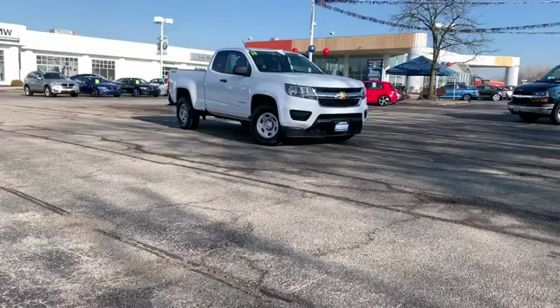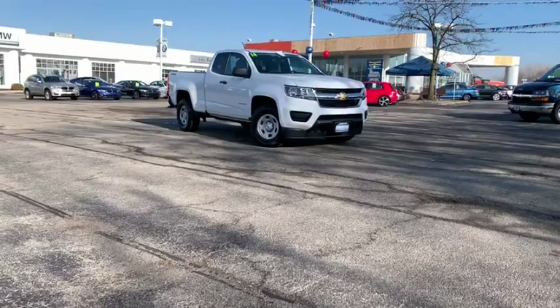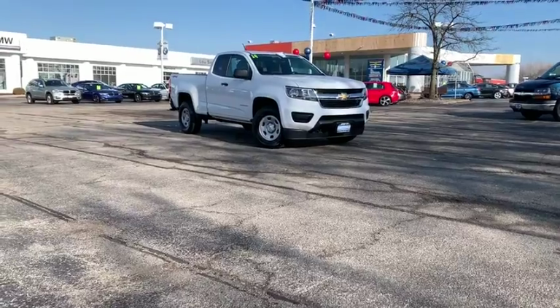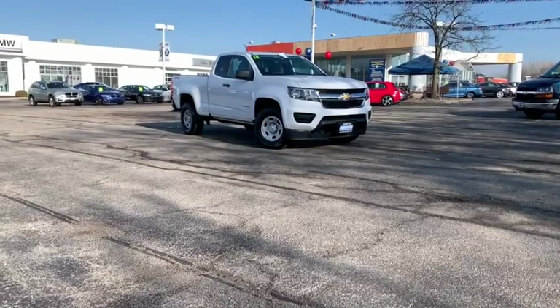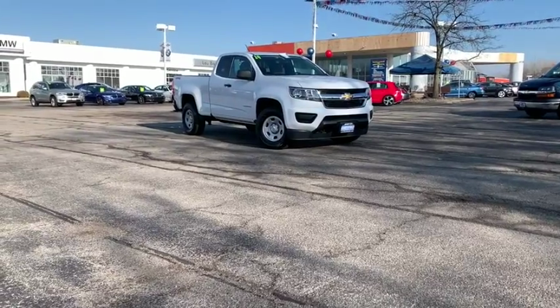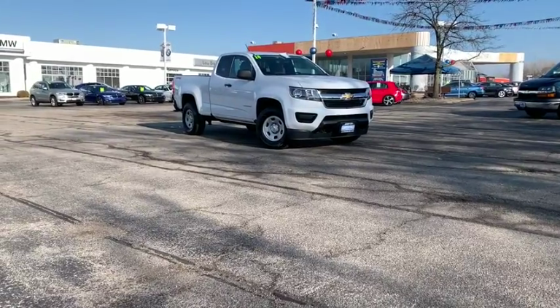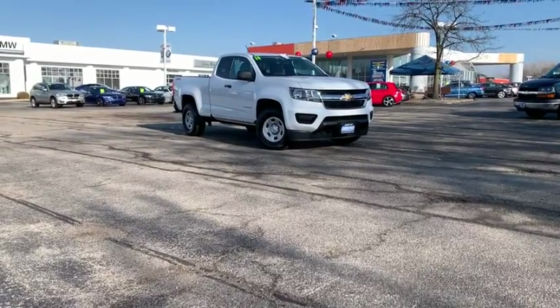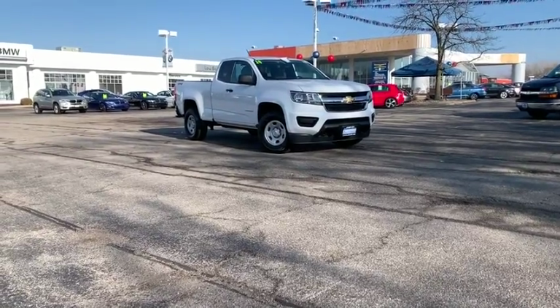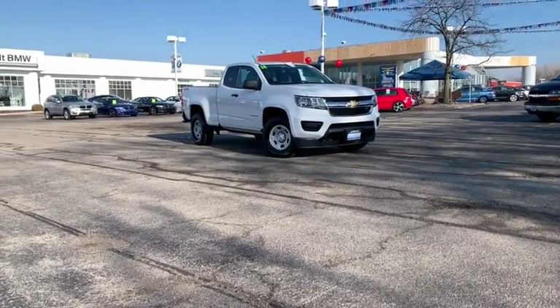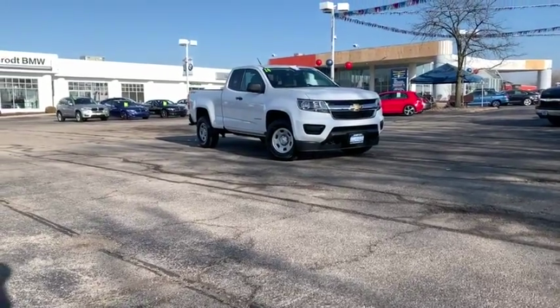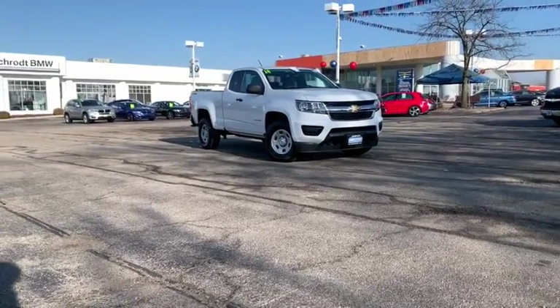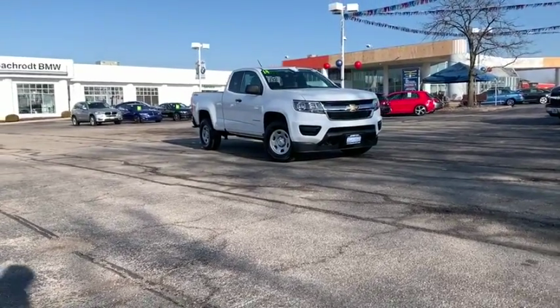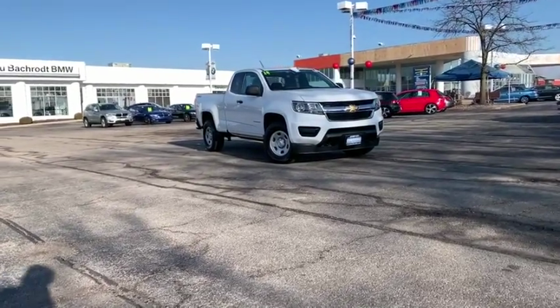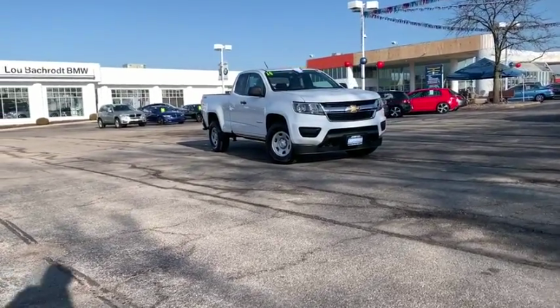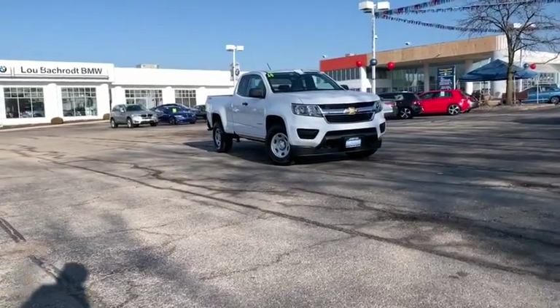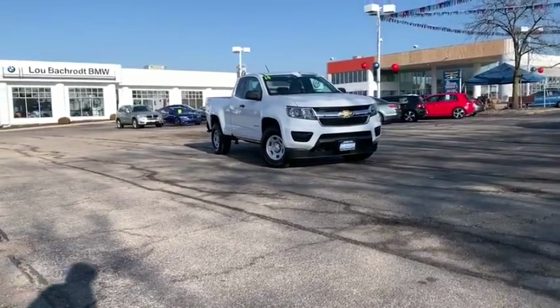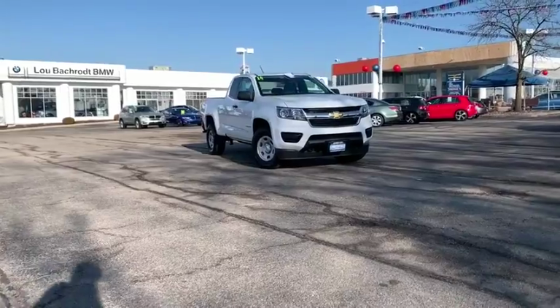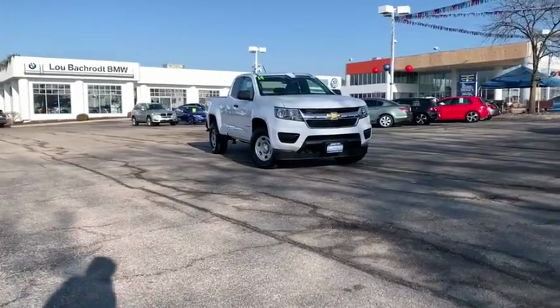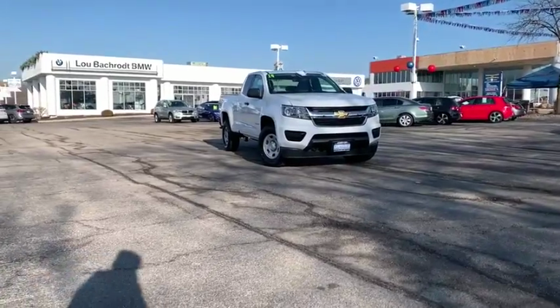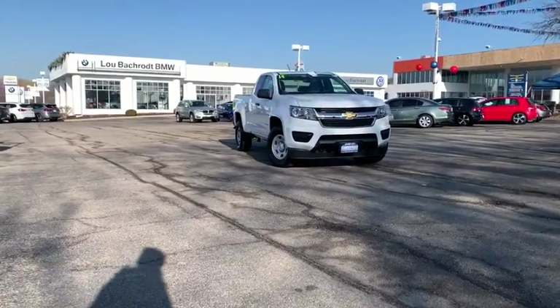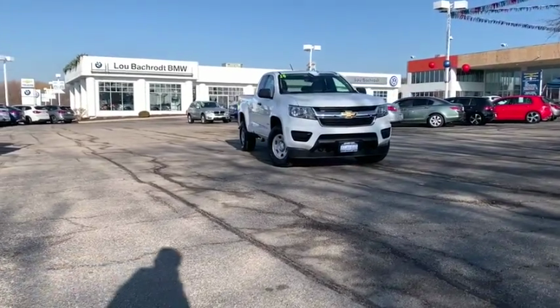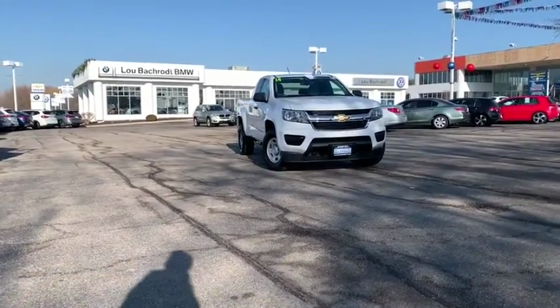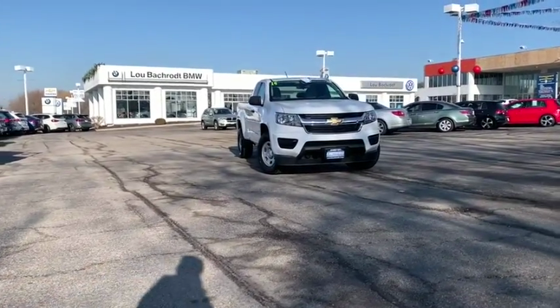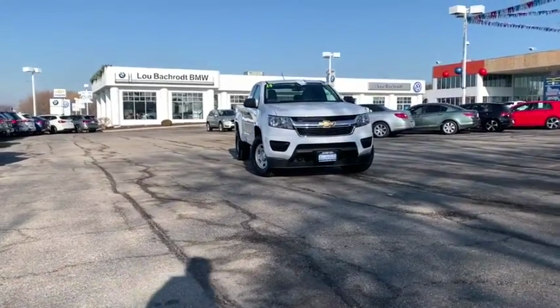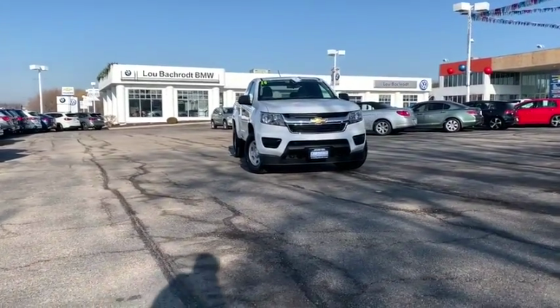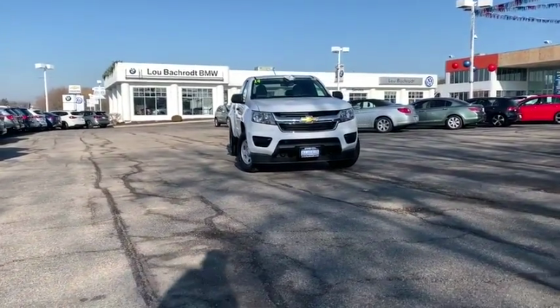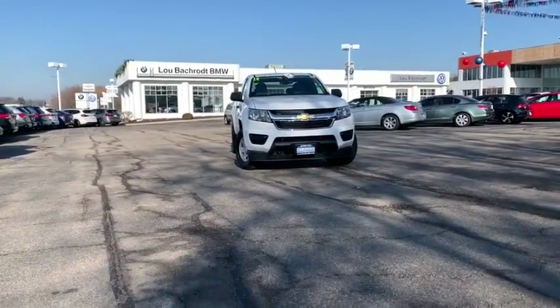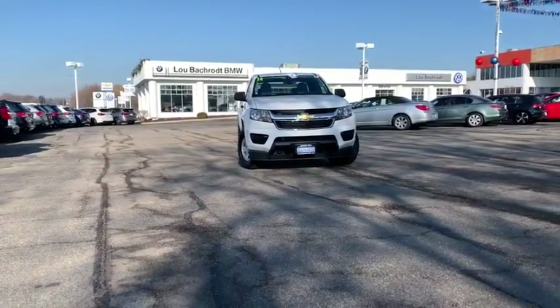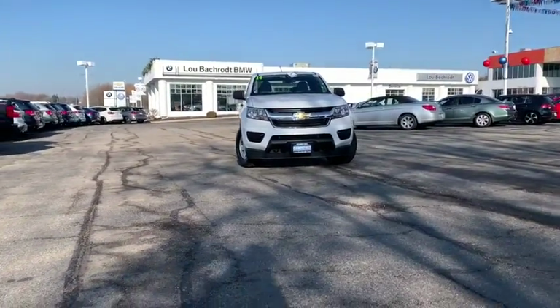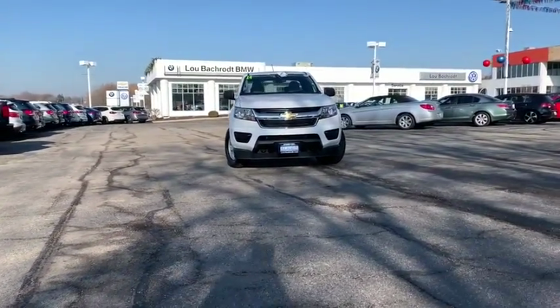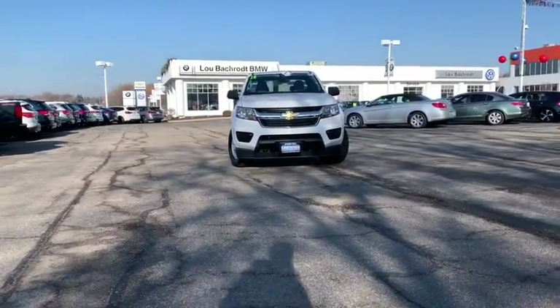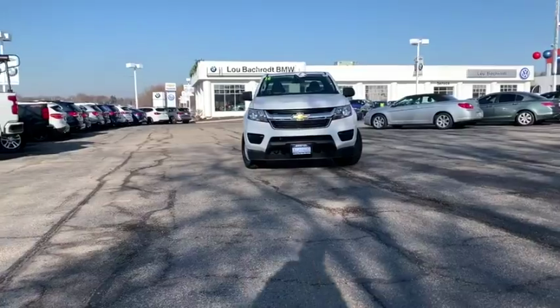Looking for the right vehicle? Check out the 2018 Chevrolet Colorado. Great hauling capability, powerful, rugged, and a great Chevy price — Colorado is it.